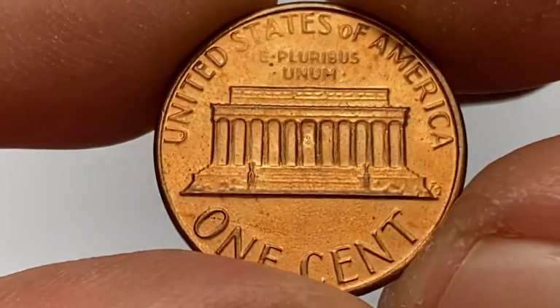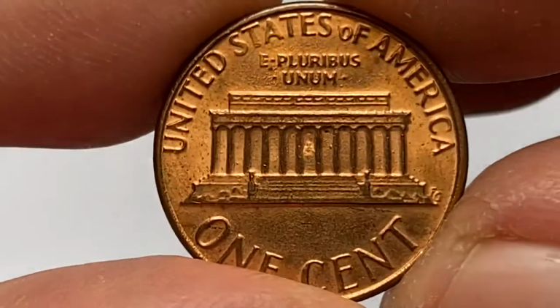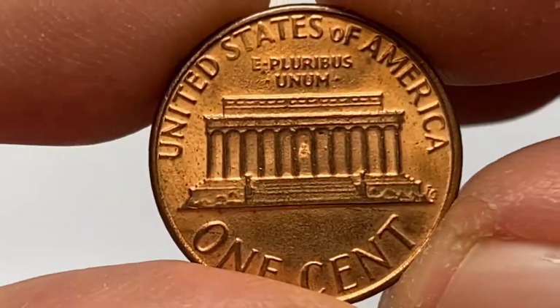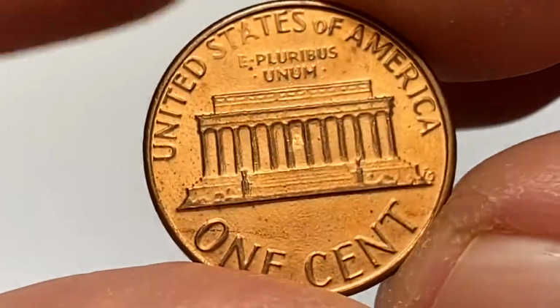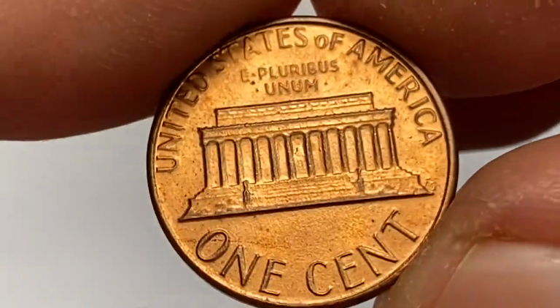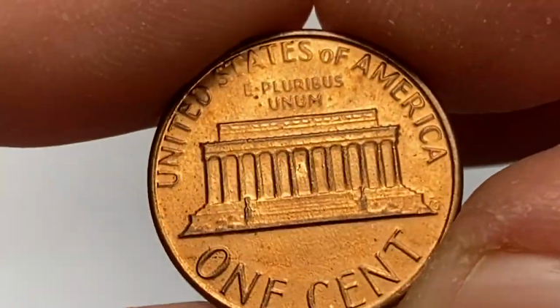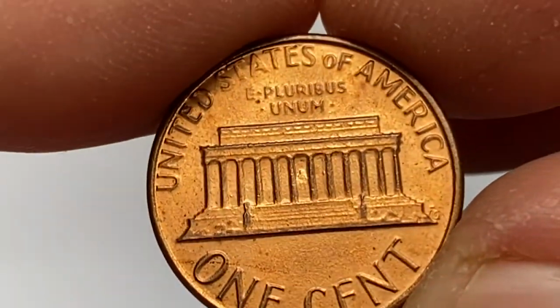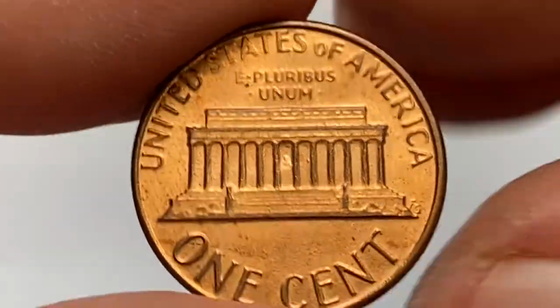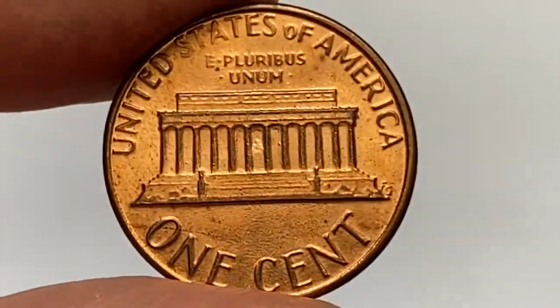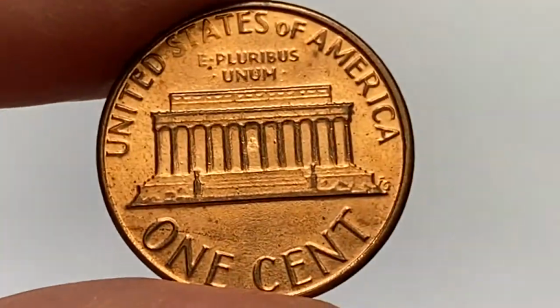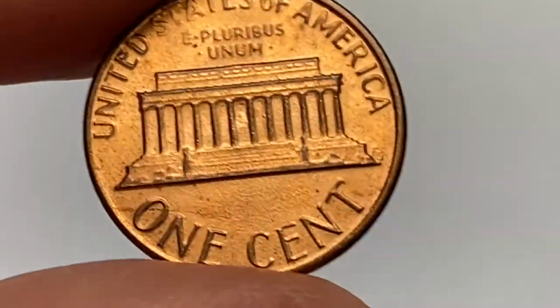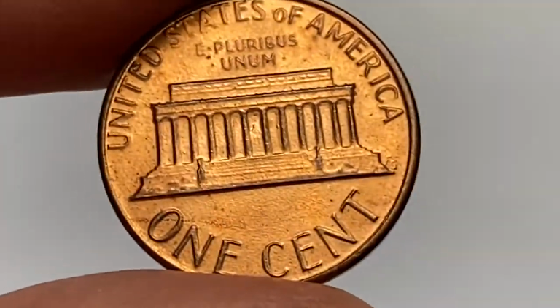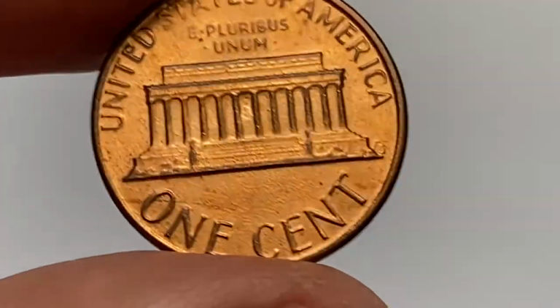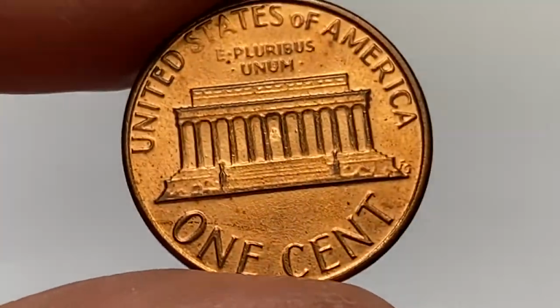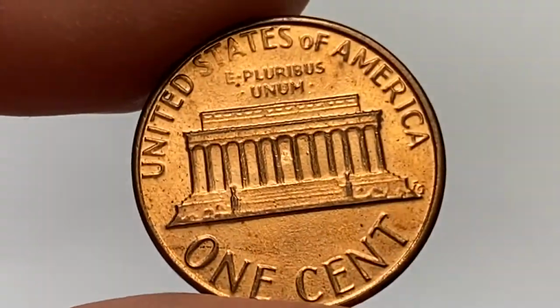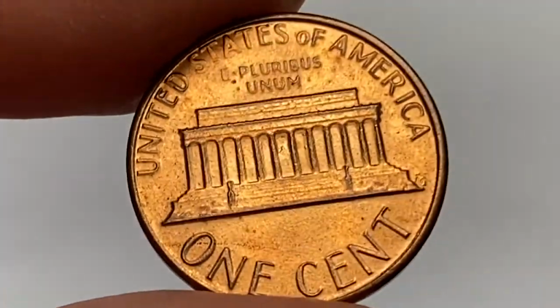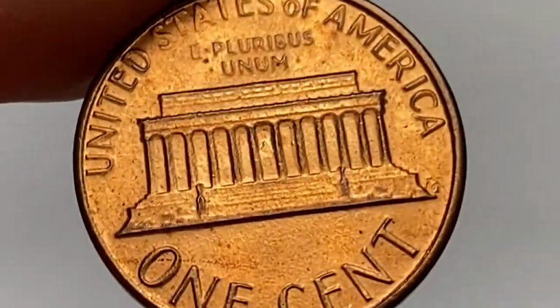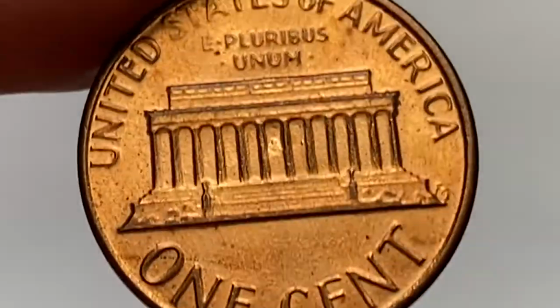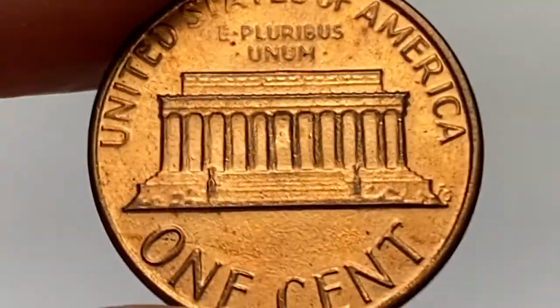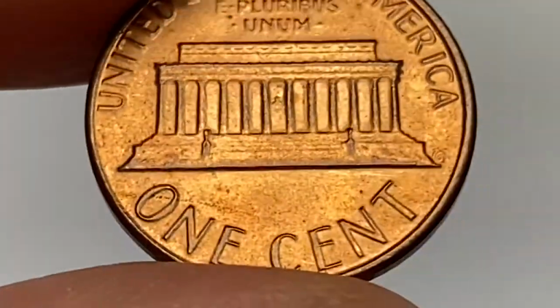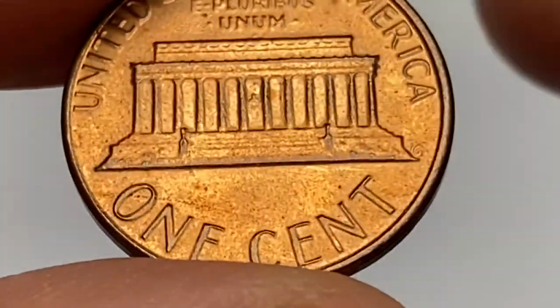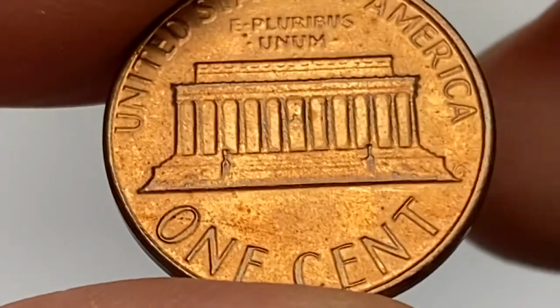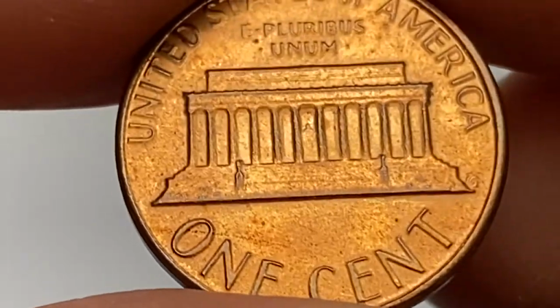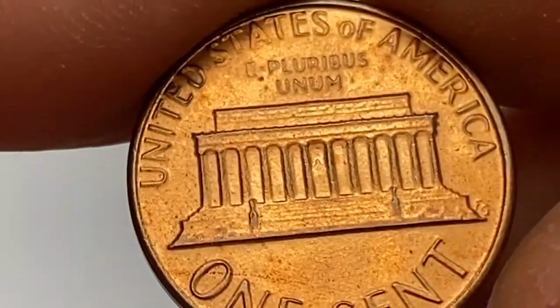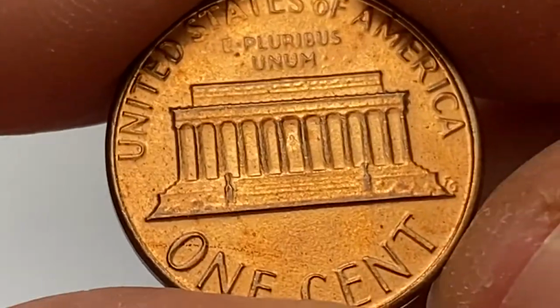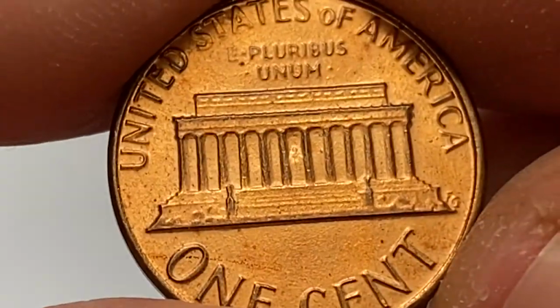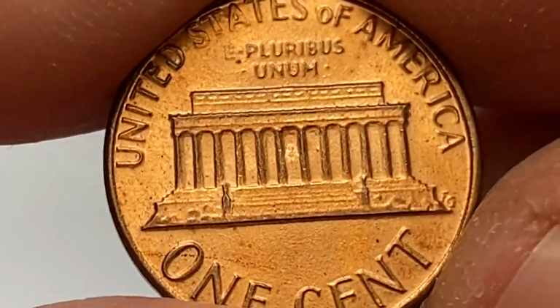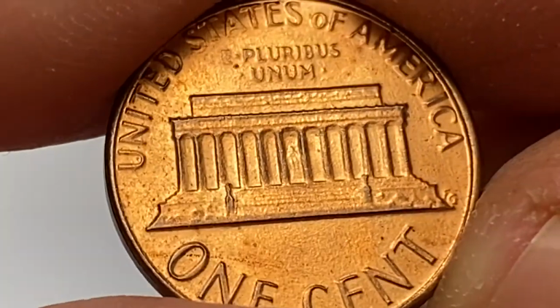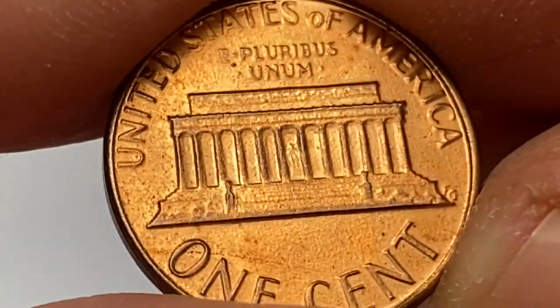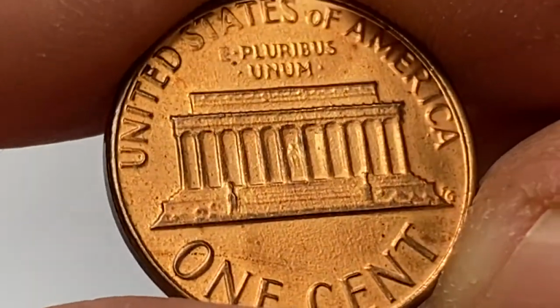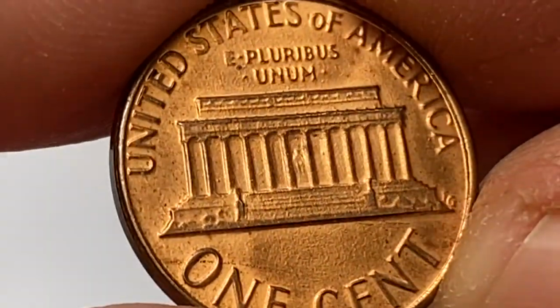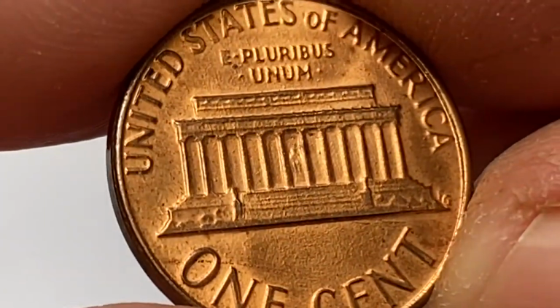In 1983, business strike pennies were struck on copper-plated zinc planchets, so they have less copper melt value compared to previous issues.